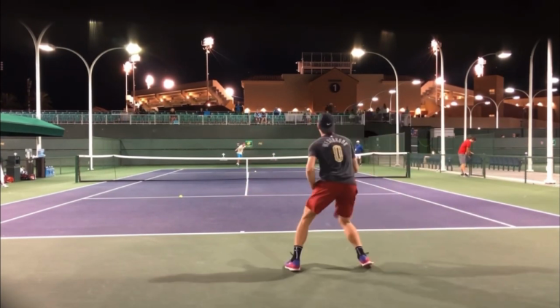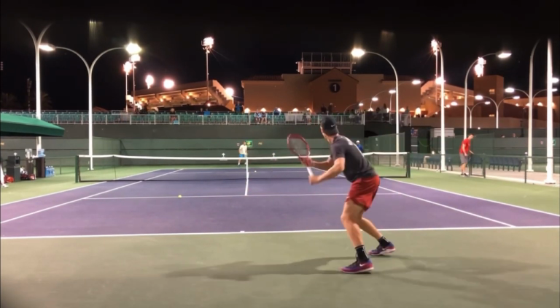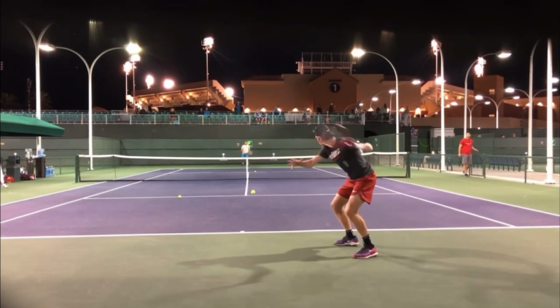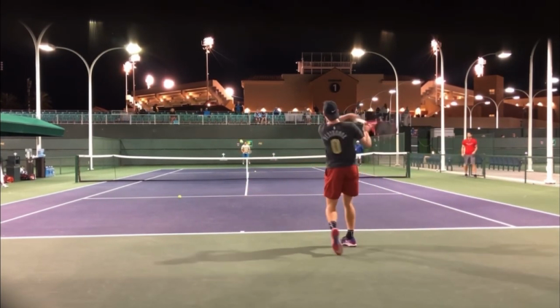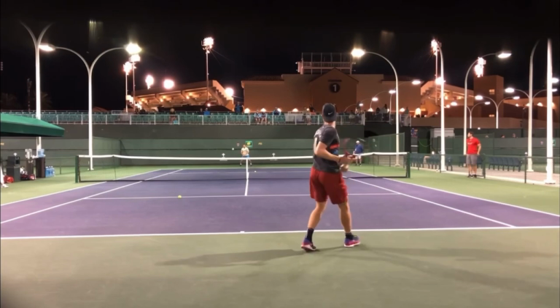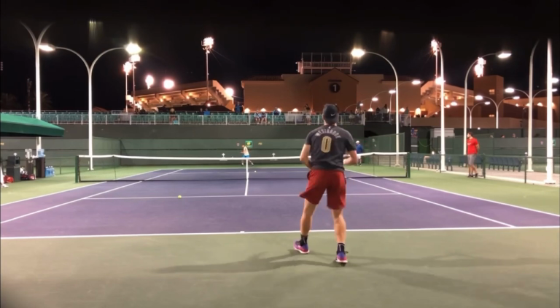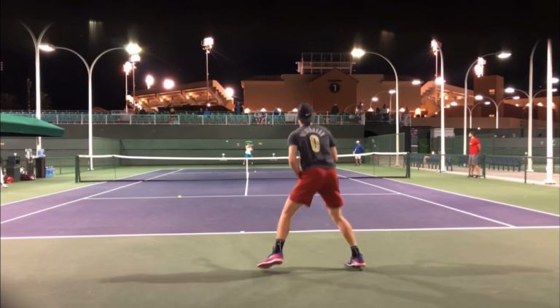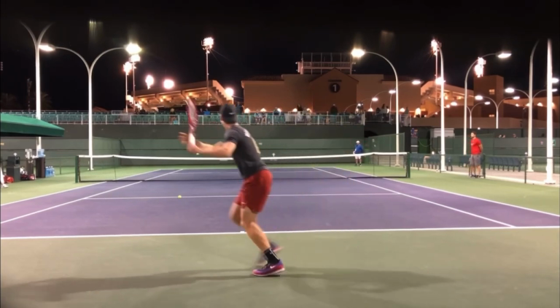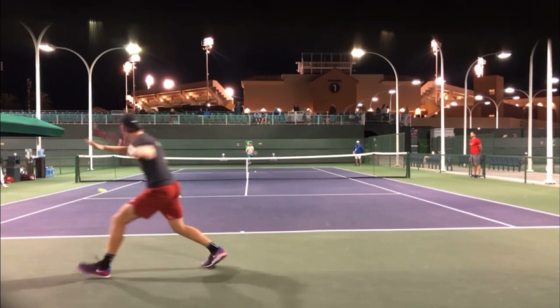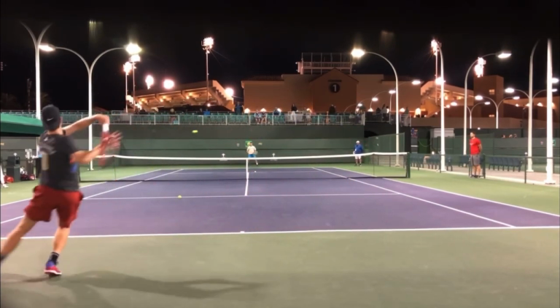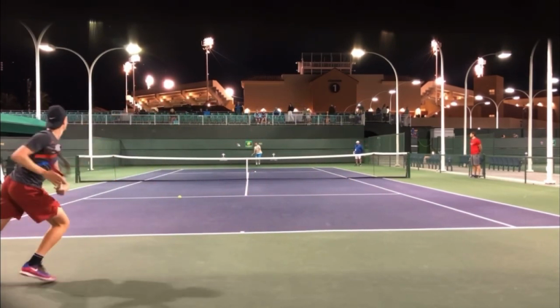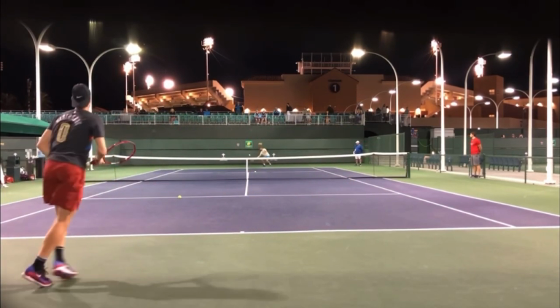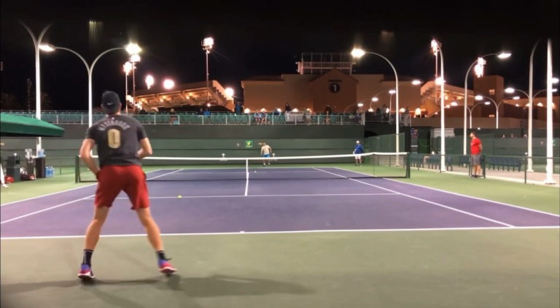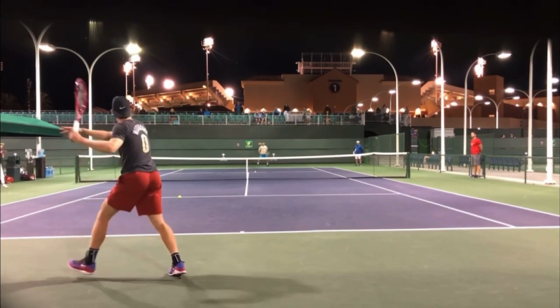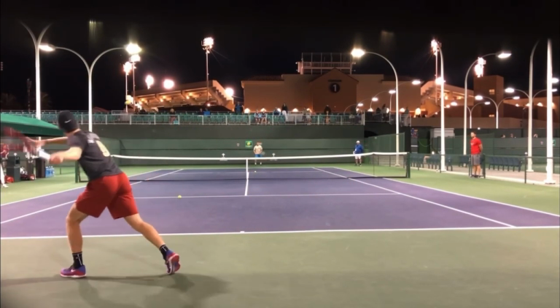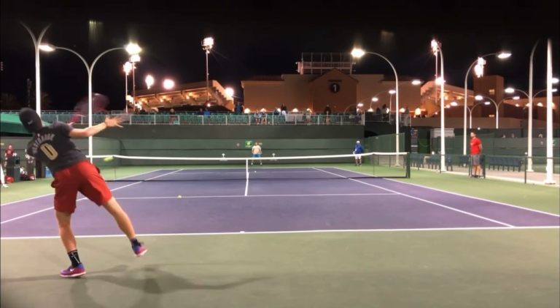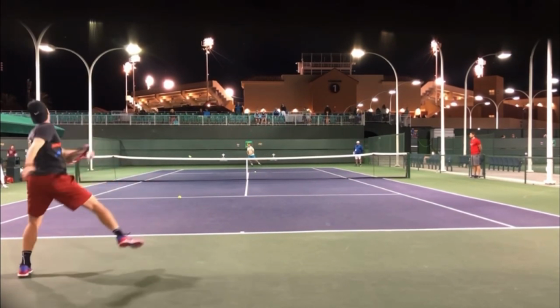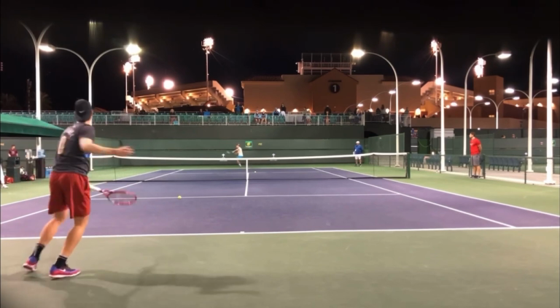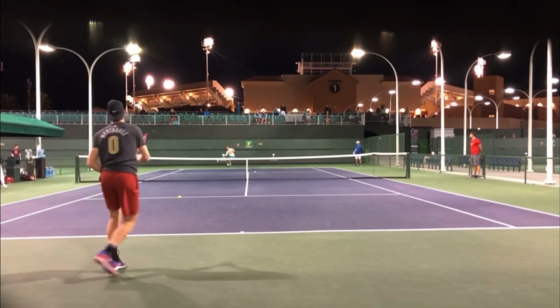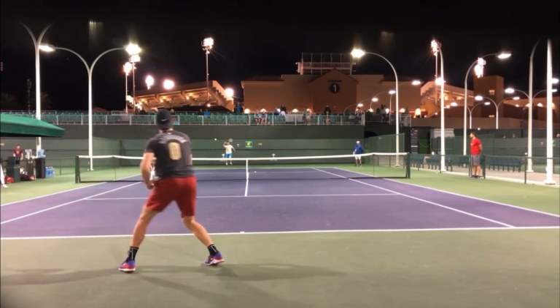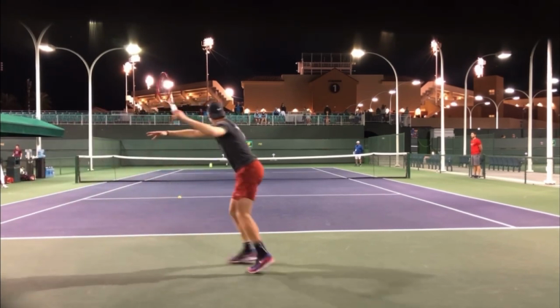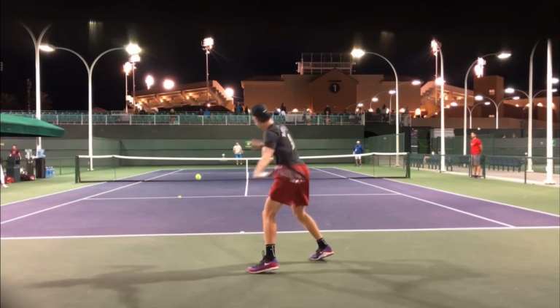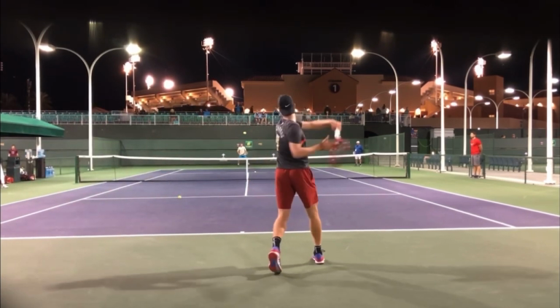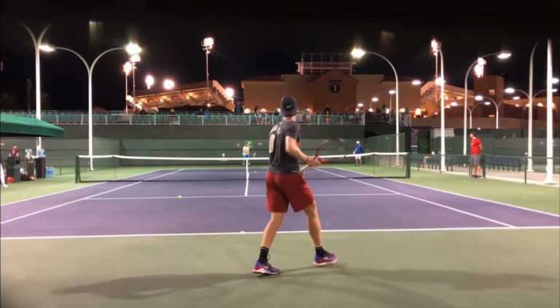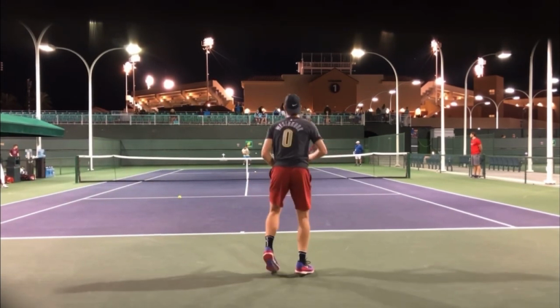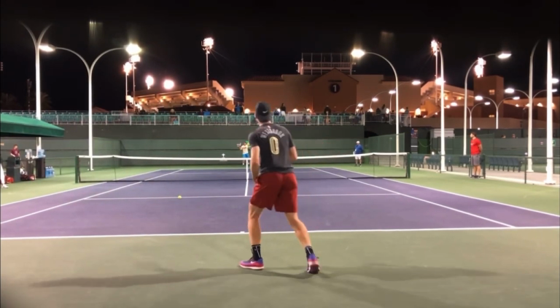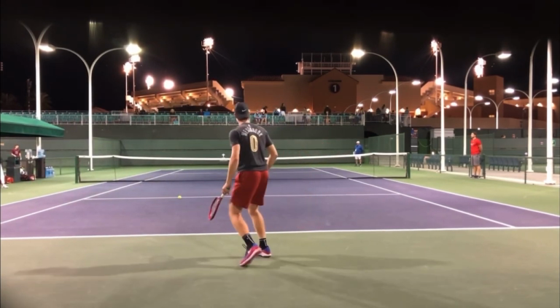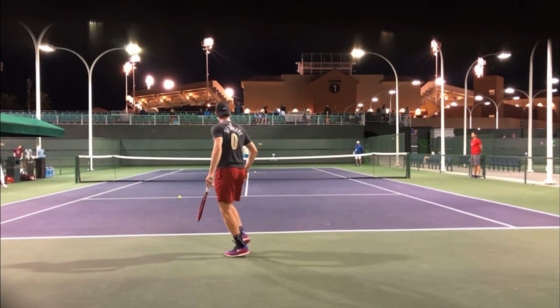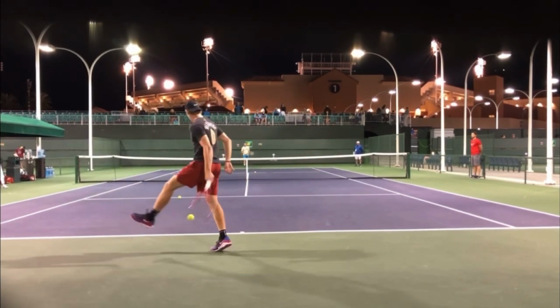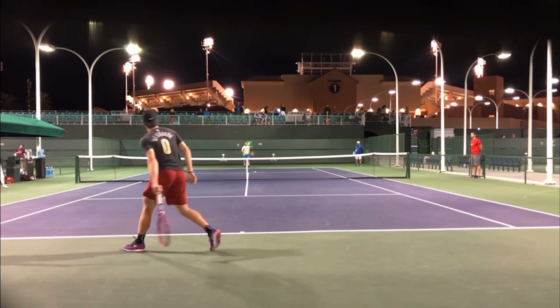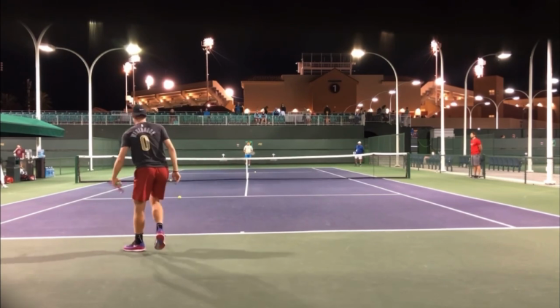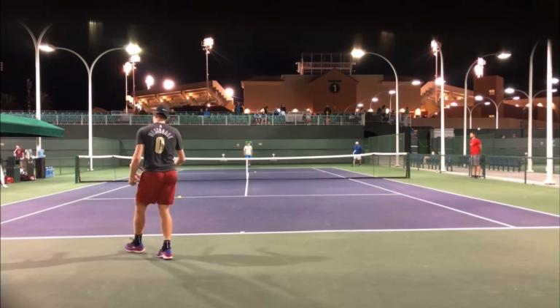If you start split stepping every time your opponent hits, if you're constantly bouncing on your toes, there's no doubt you're going to gain confidence, win more matches, and play much better tennis. This is Ryan Reedy from 2MinuteTennis.net. You got this.